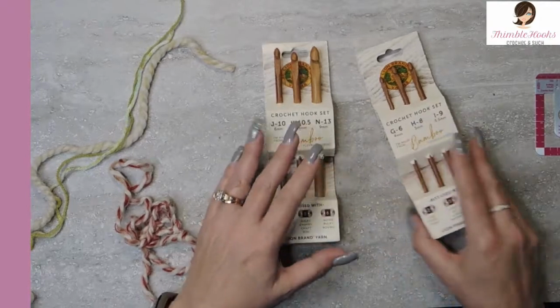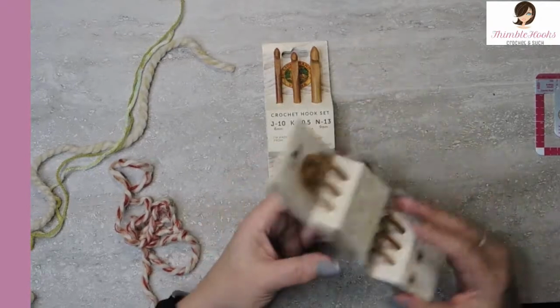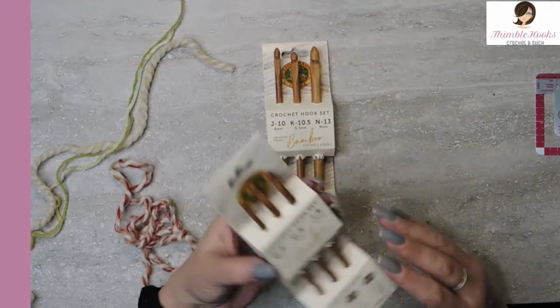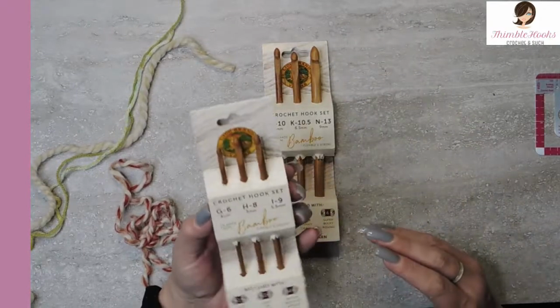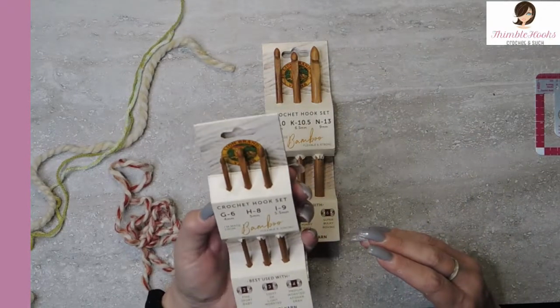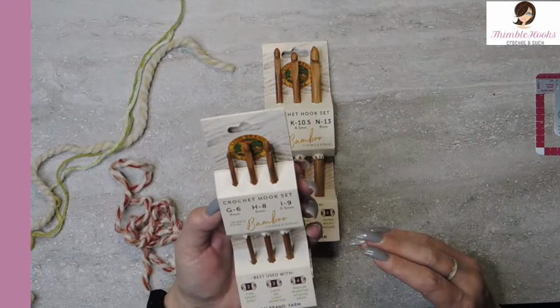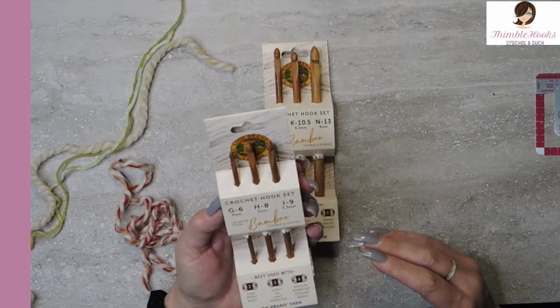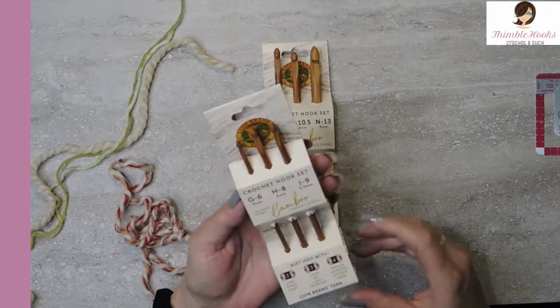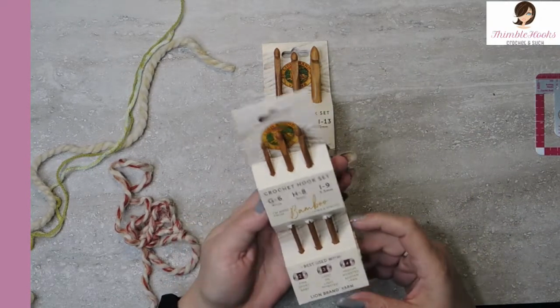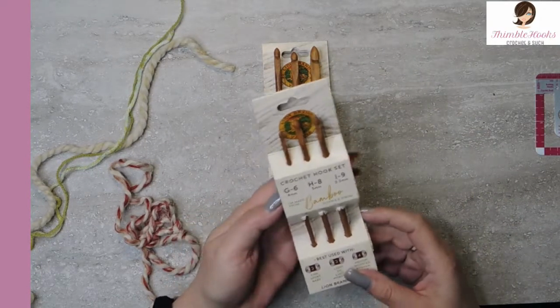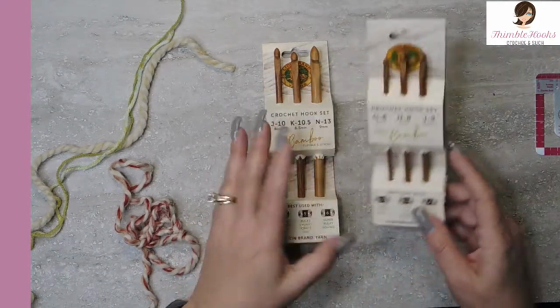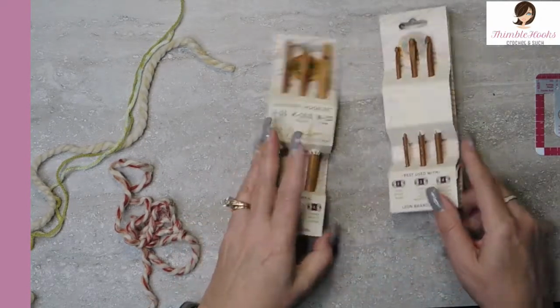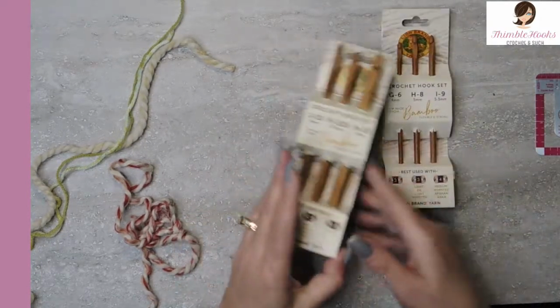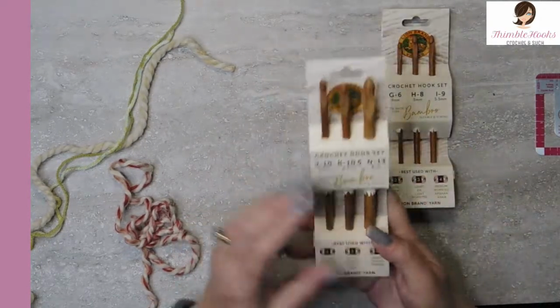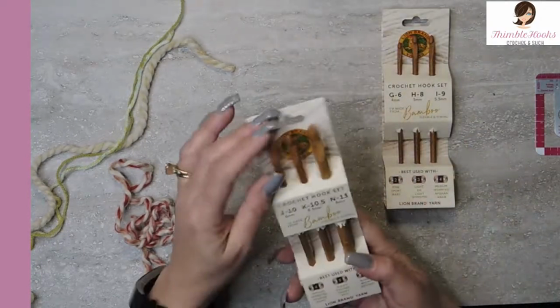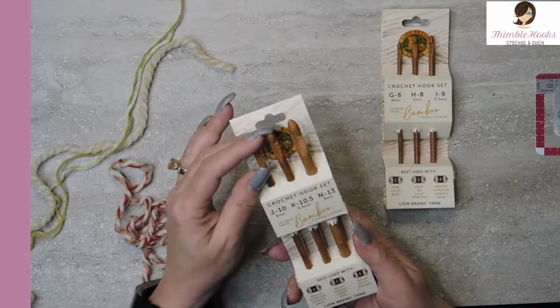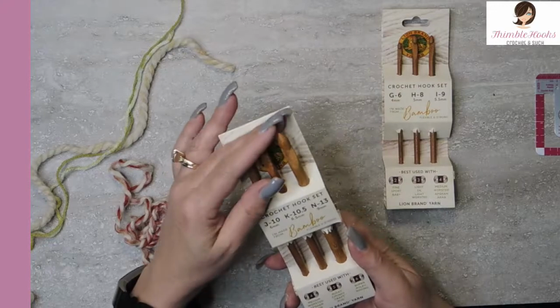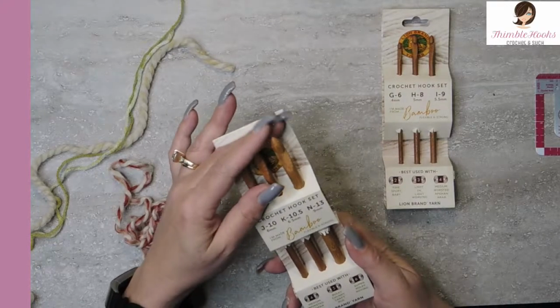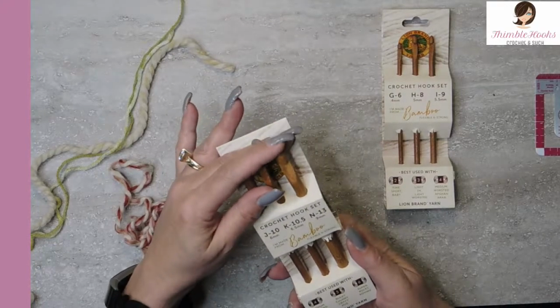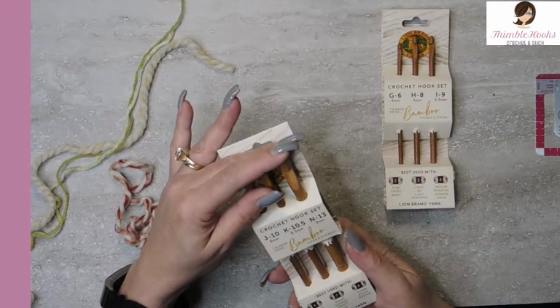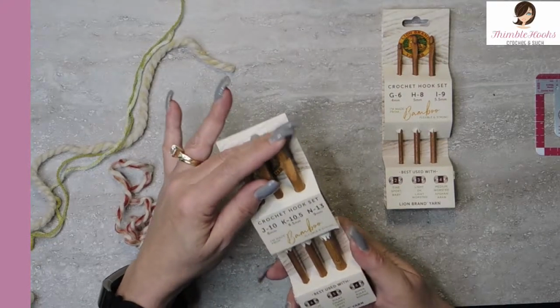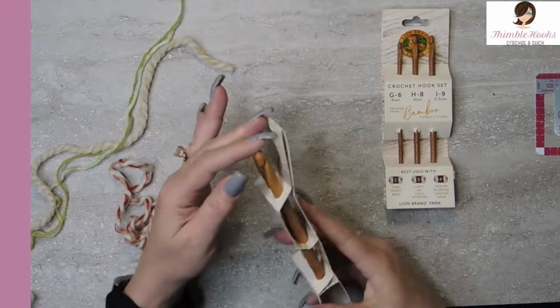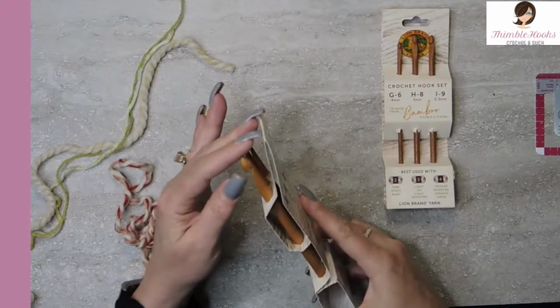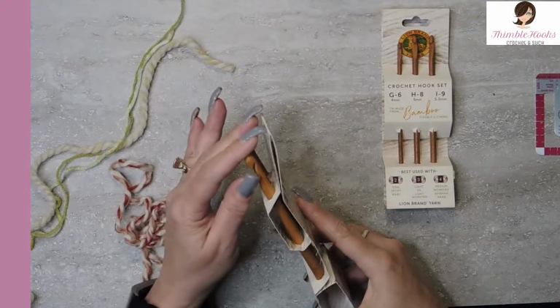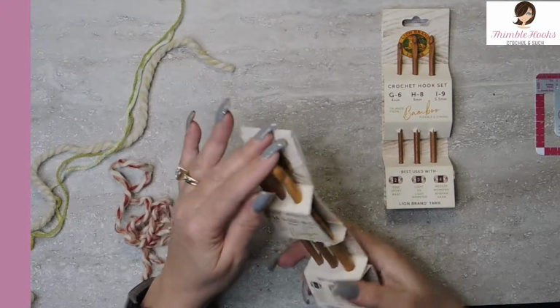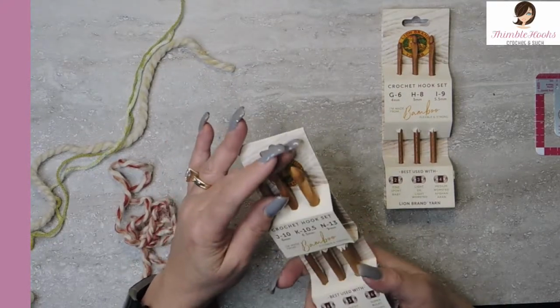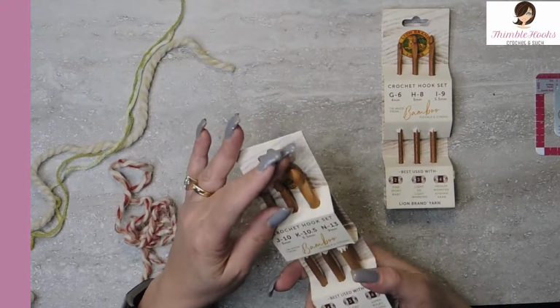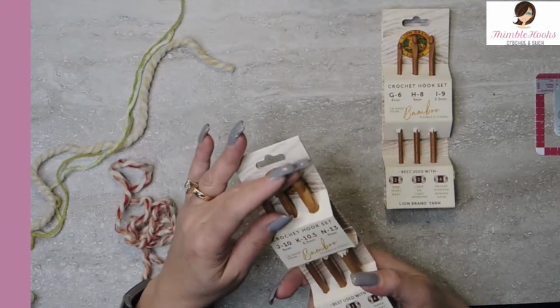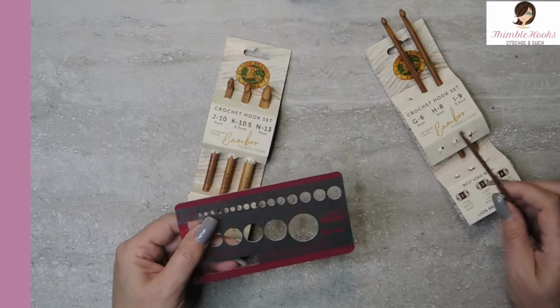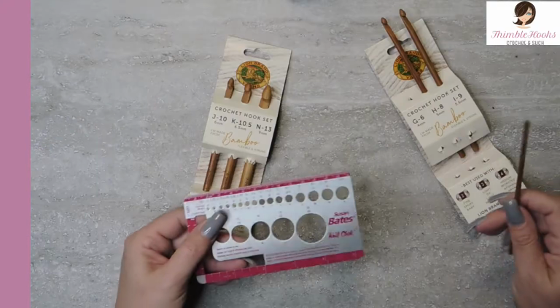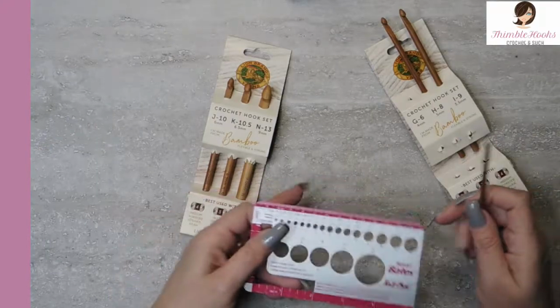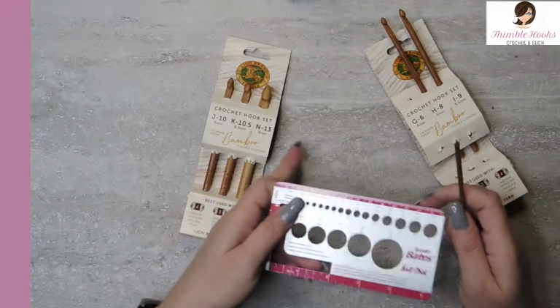You'd think that with that name brand they would be sanded a little bit better, because all the other products they make are so great. Let's see if they're true to size — I hope that would be good.